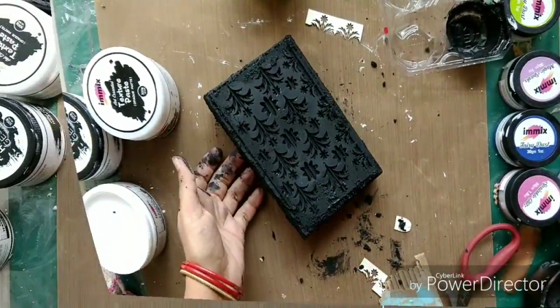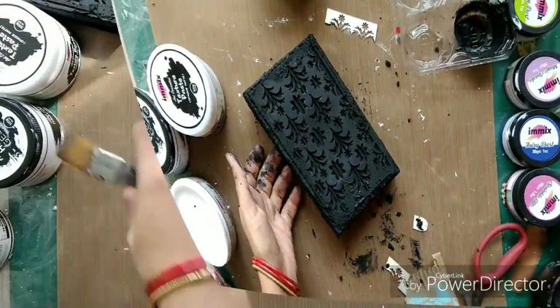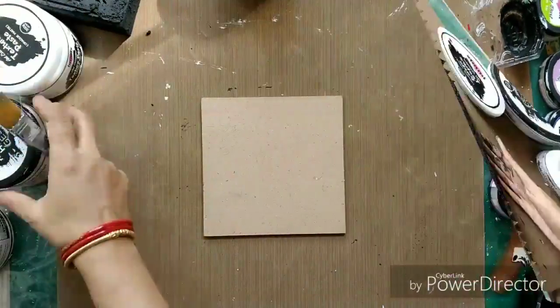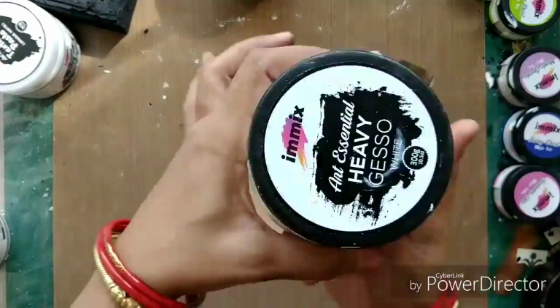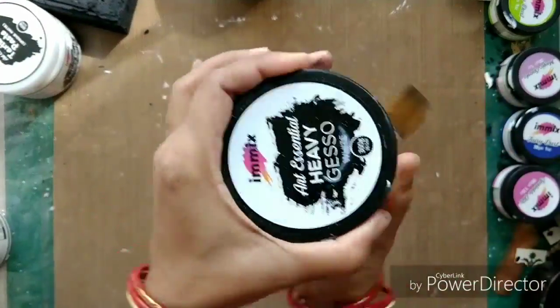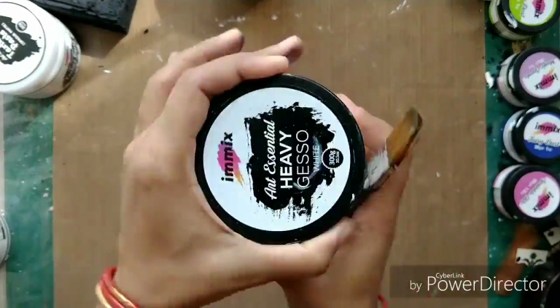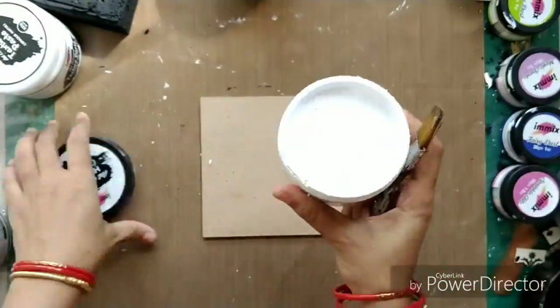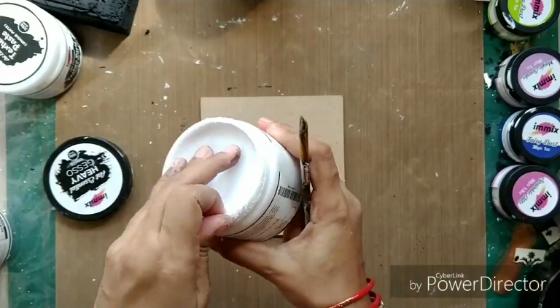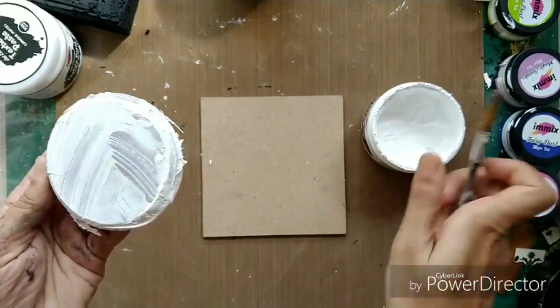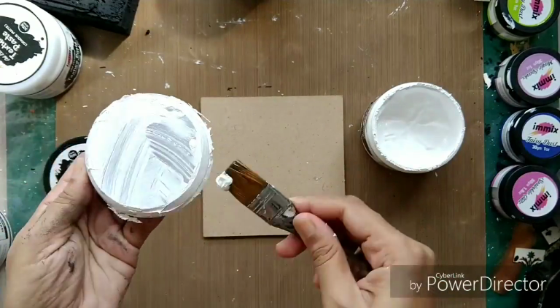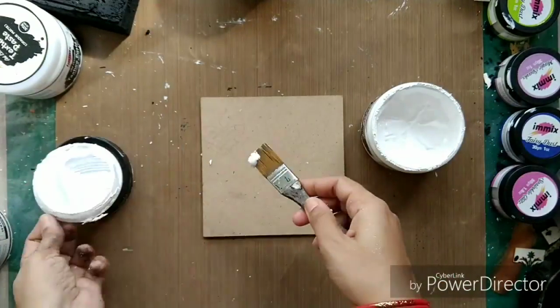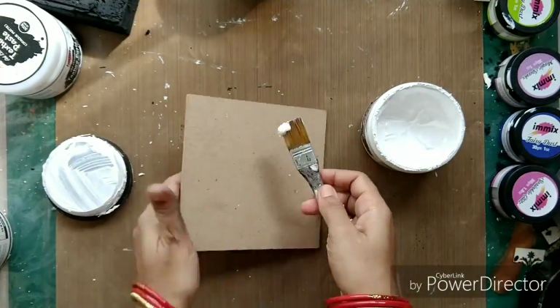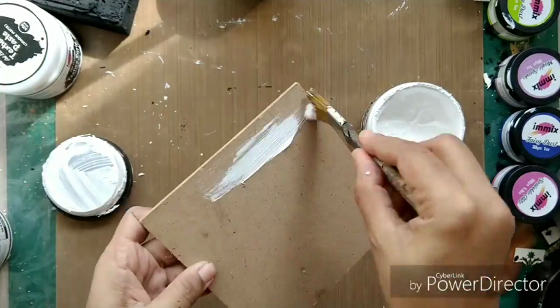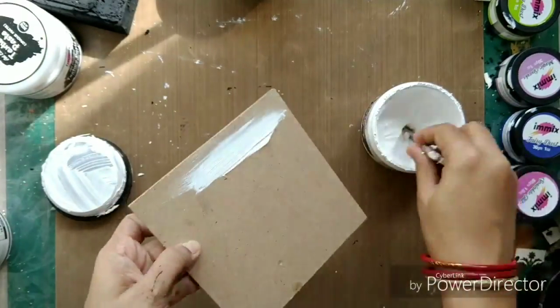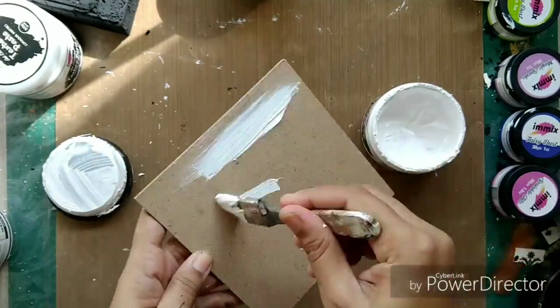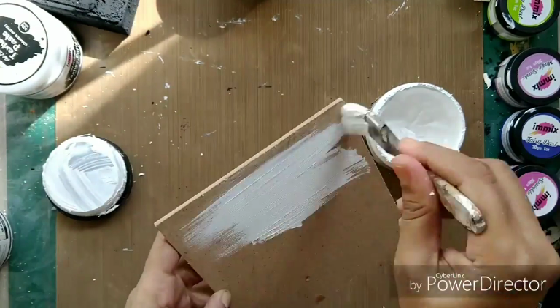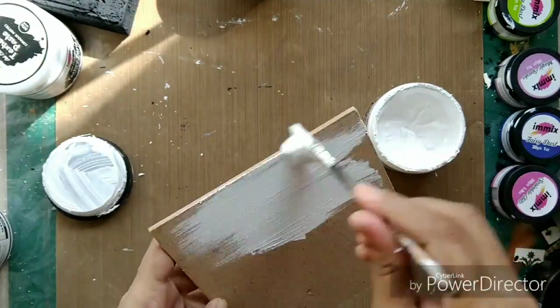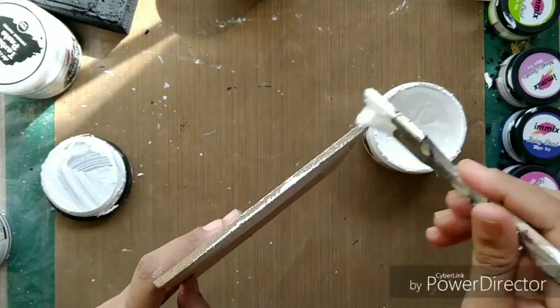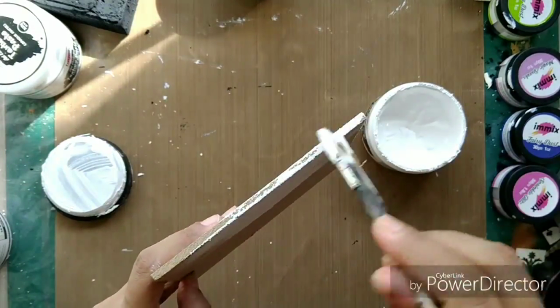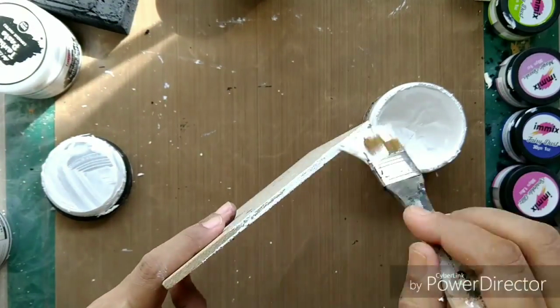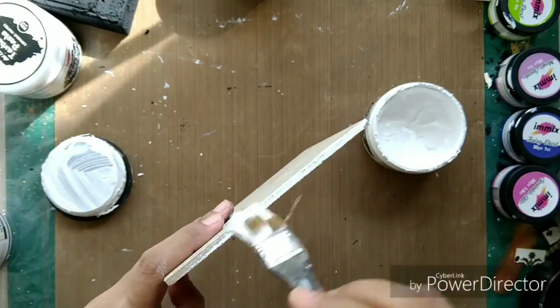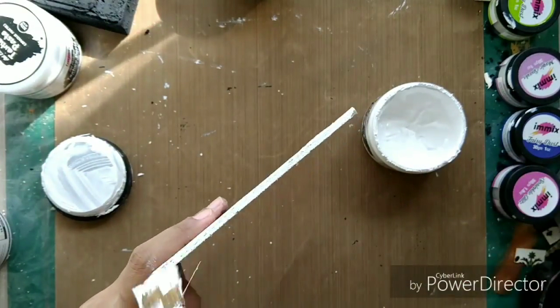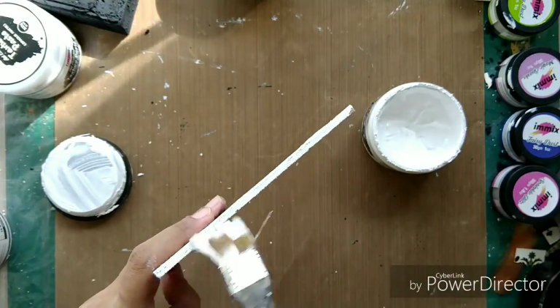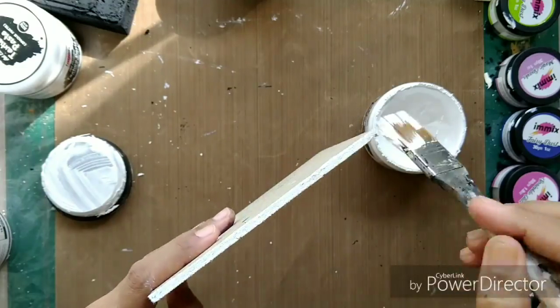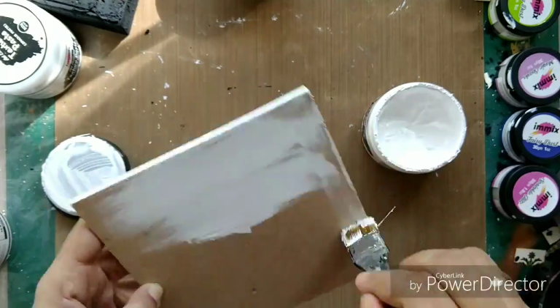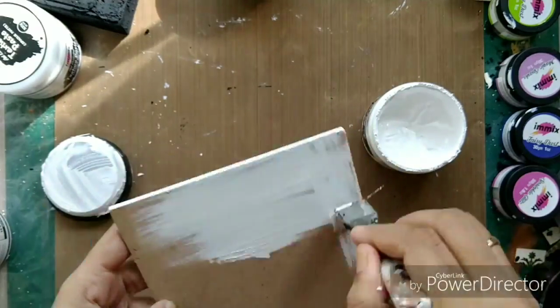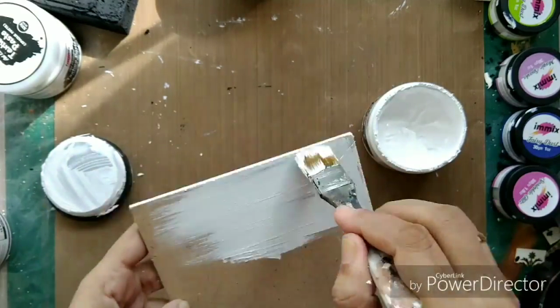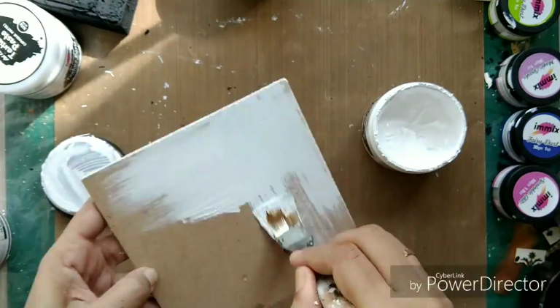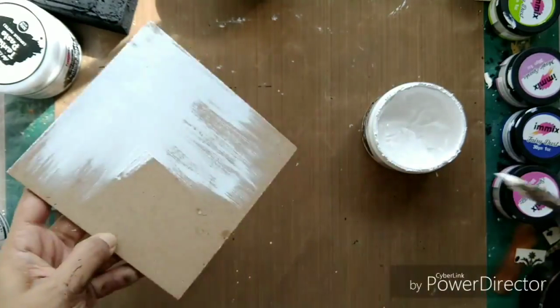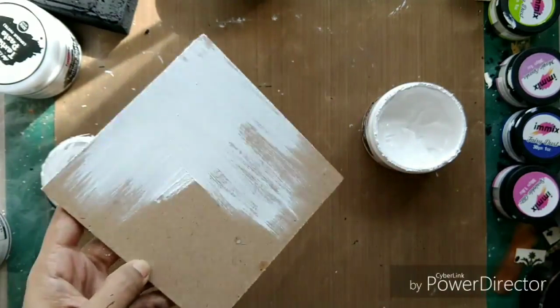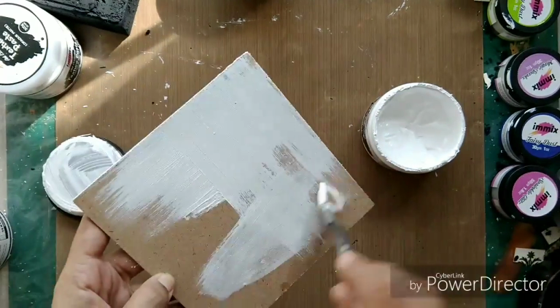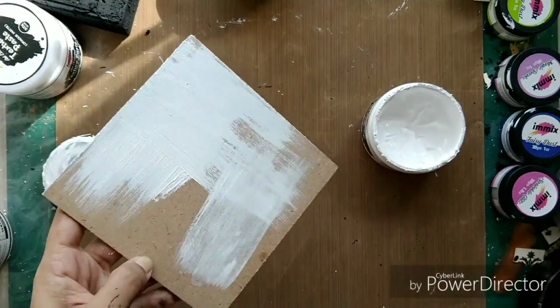My next project will be on an MDF base. I have taken this small MDF base and I'm applying a coat of white gesso onto it.